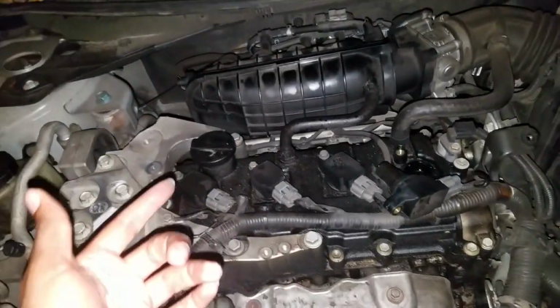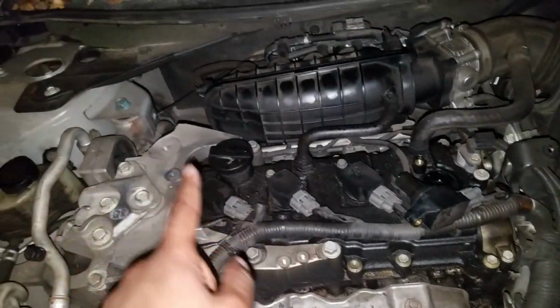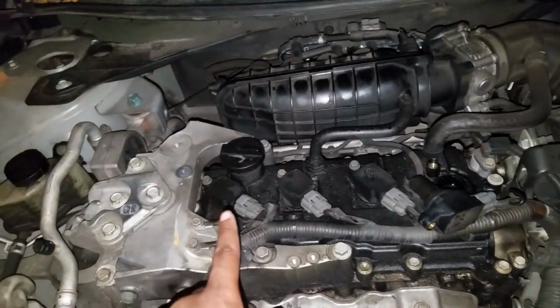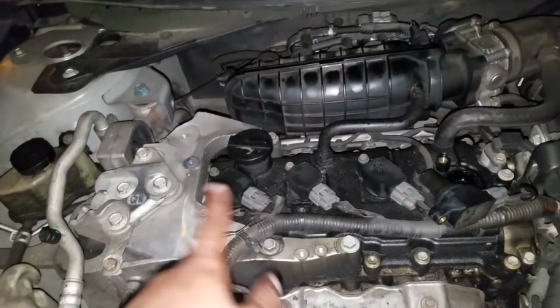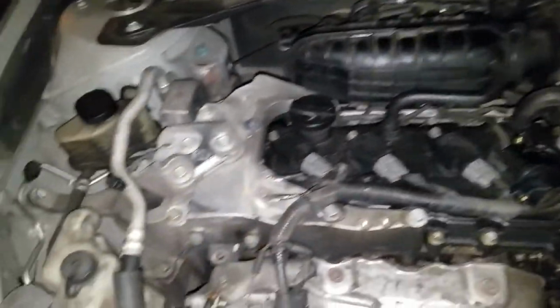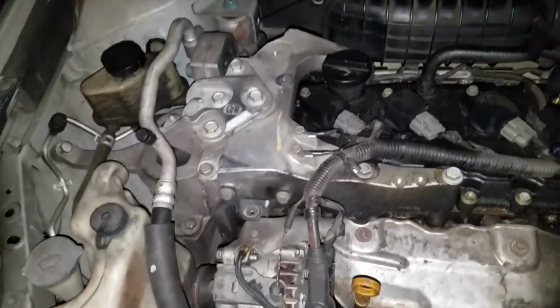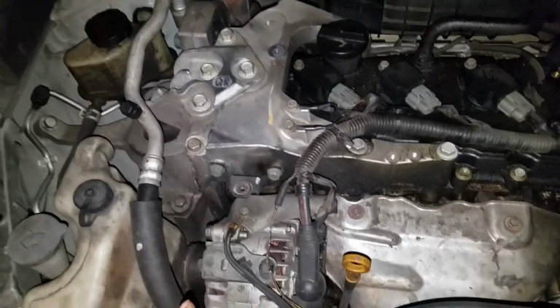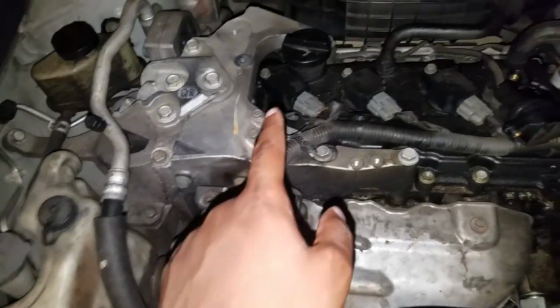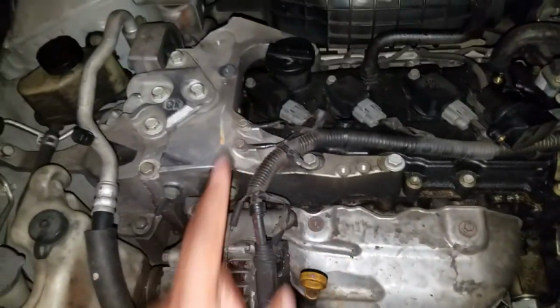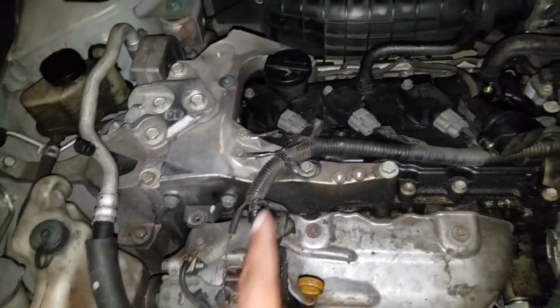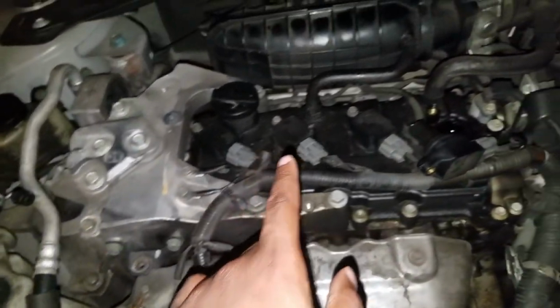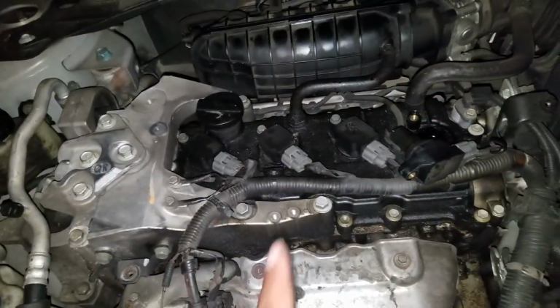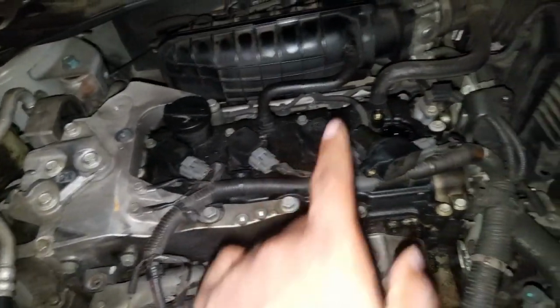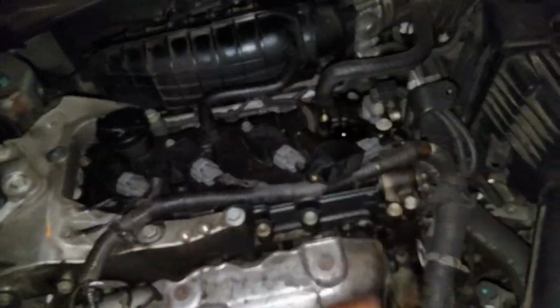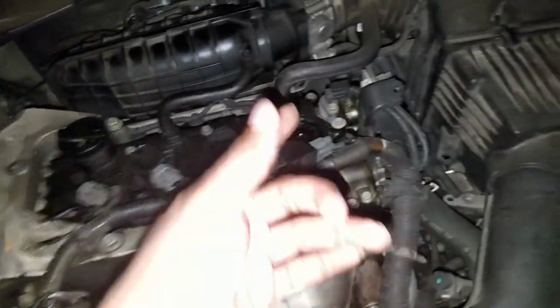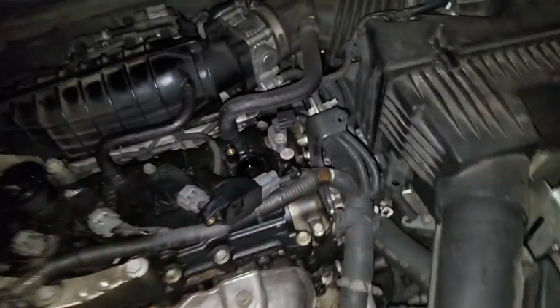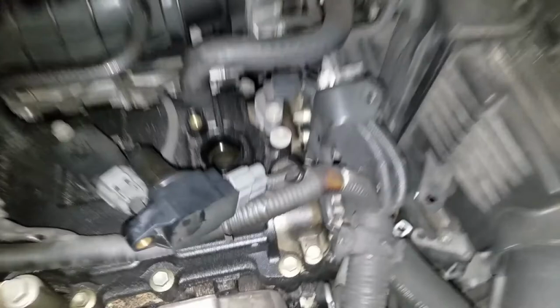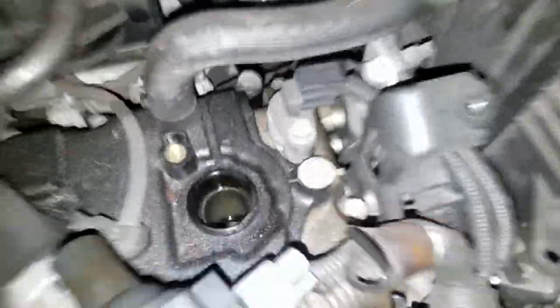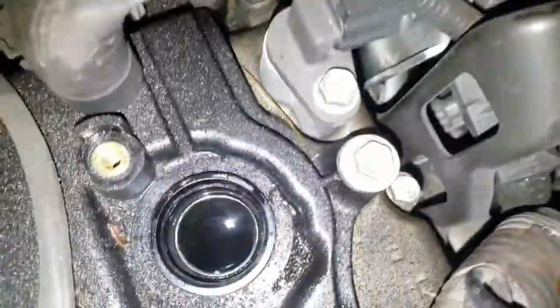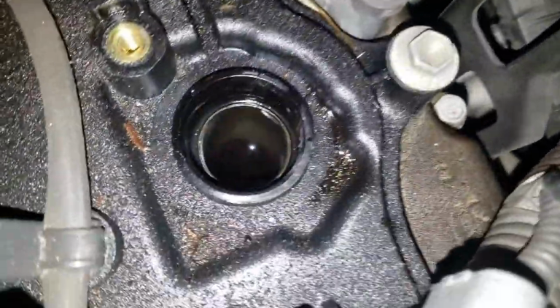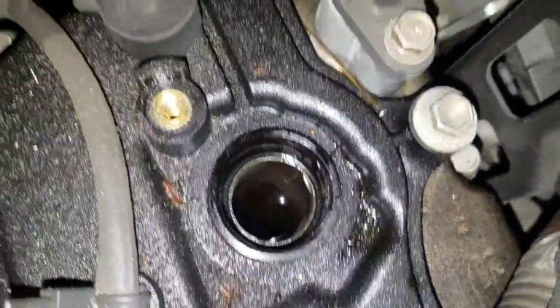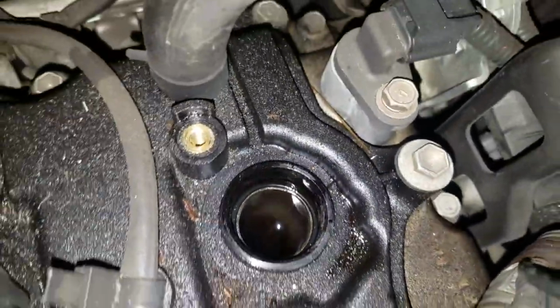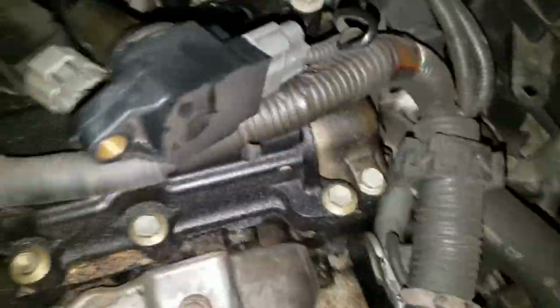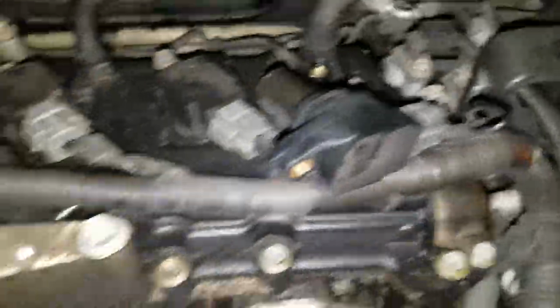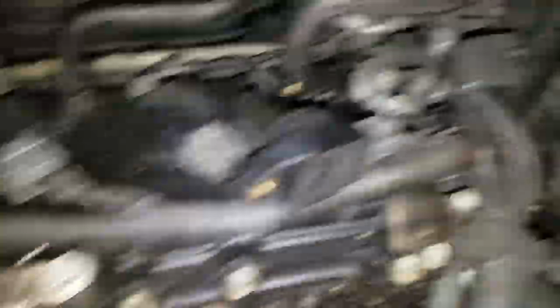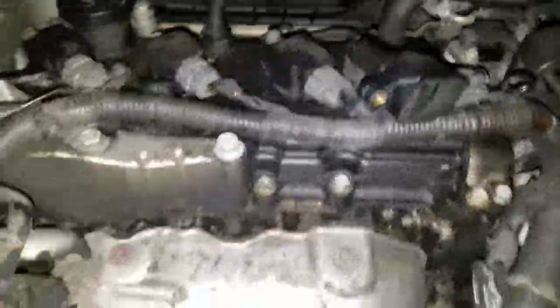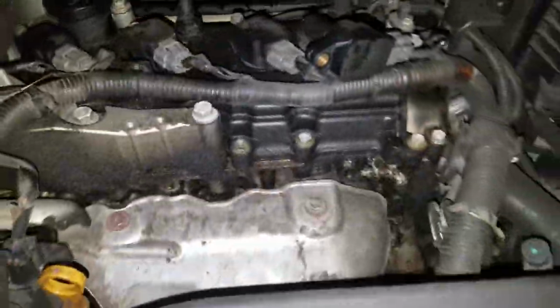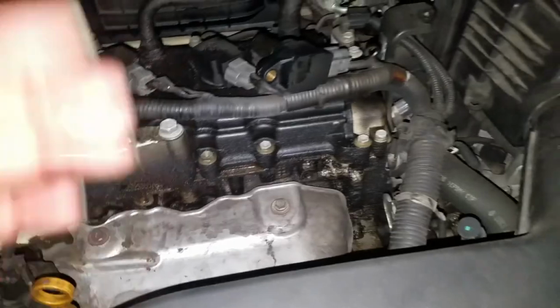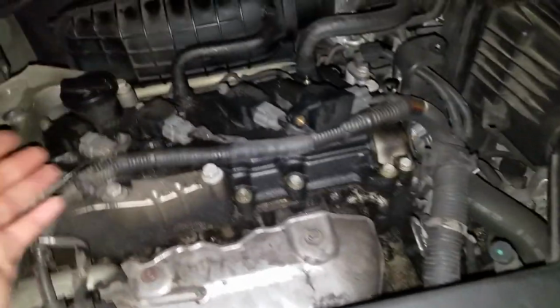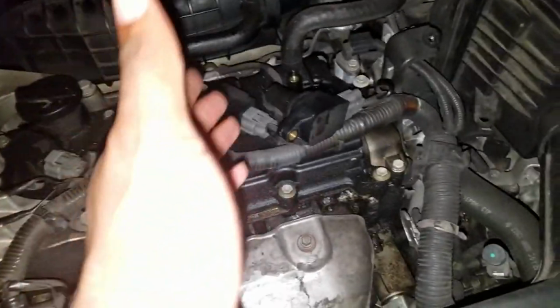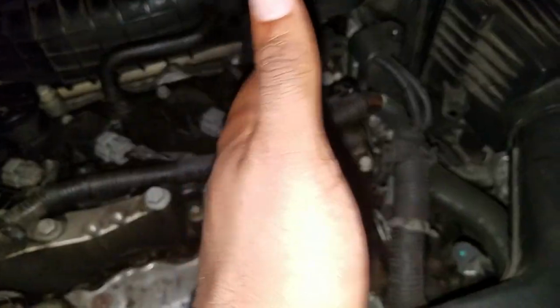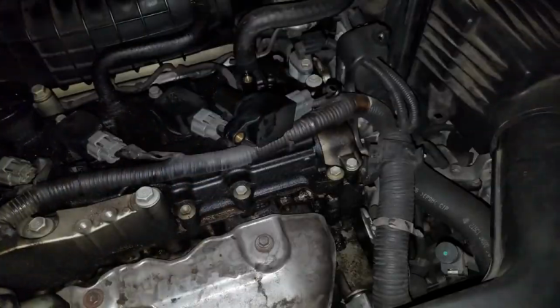So you have your first cylinder, which is closest to the belt — that's one, then you have two, three, and four. You can see I was having some misfires on cylinder four and I actually had a little bit of oil there, so a little bit of problems. But yeah, one, two, three, and four.